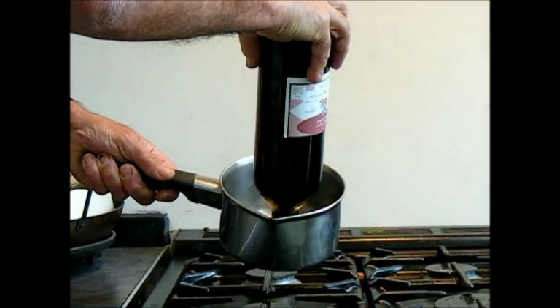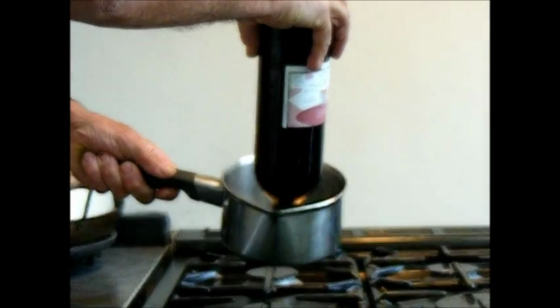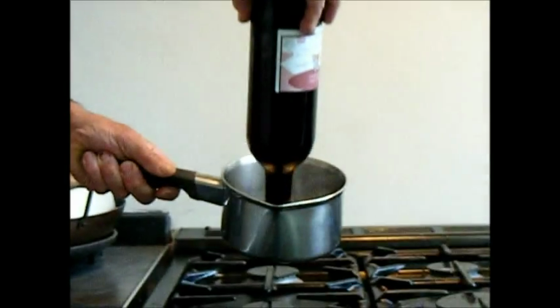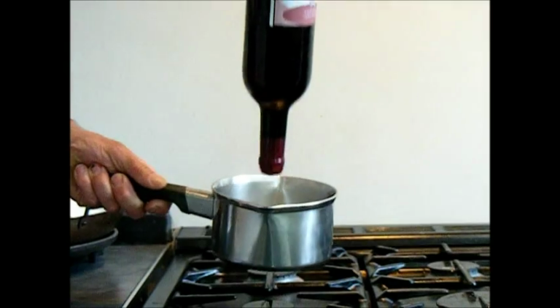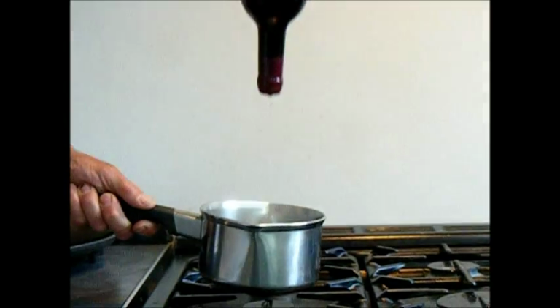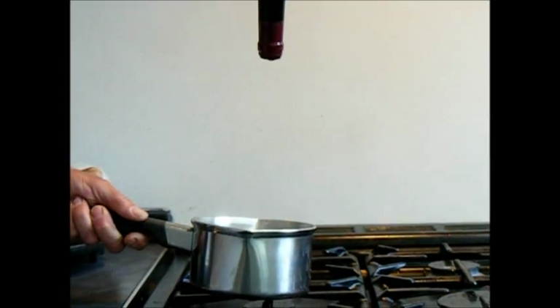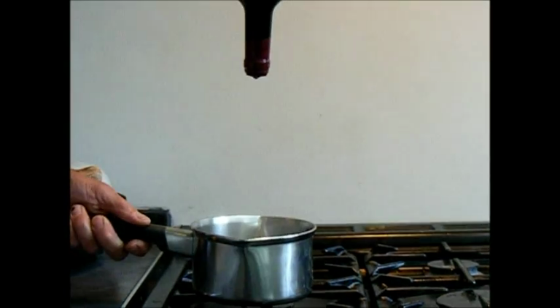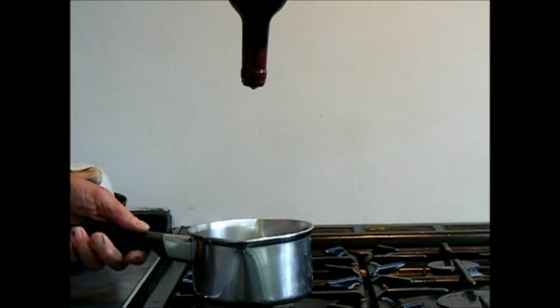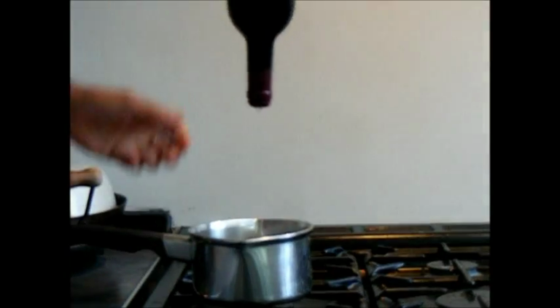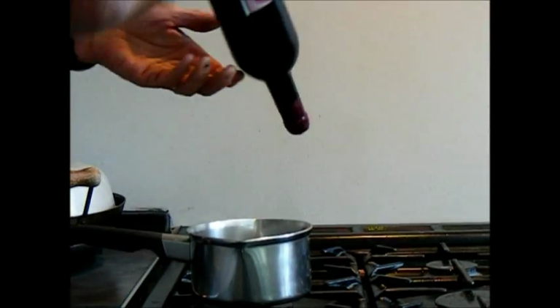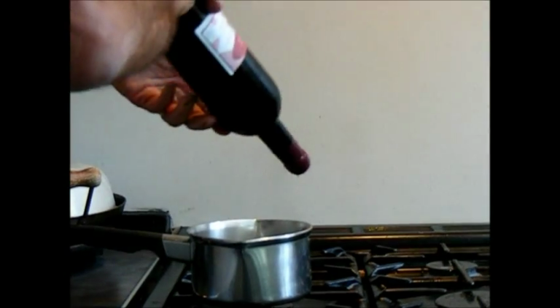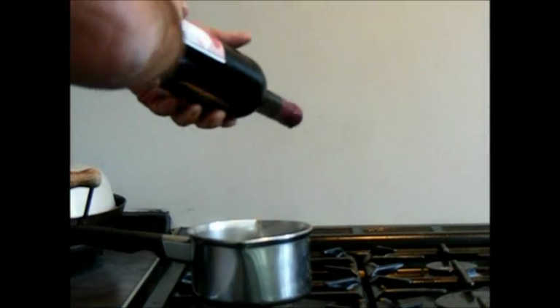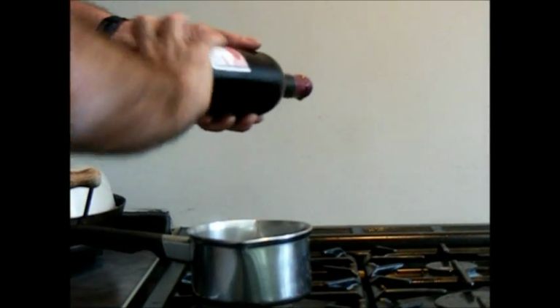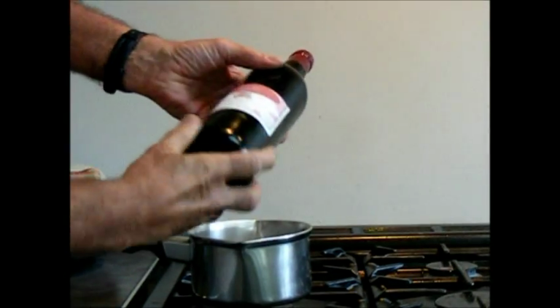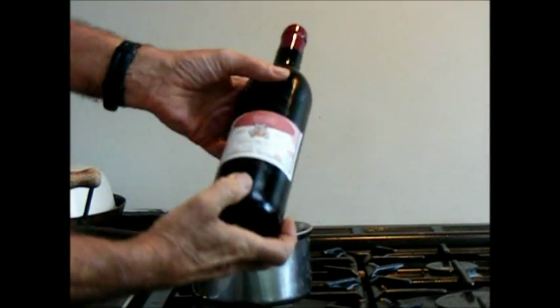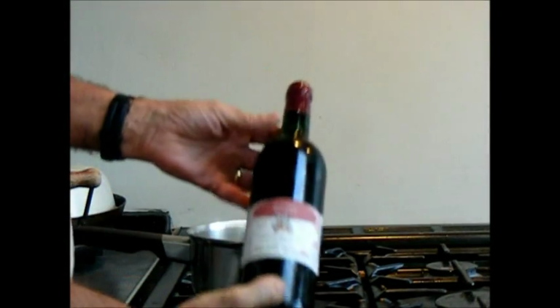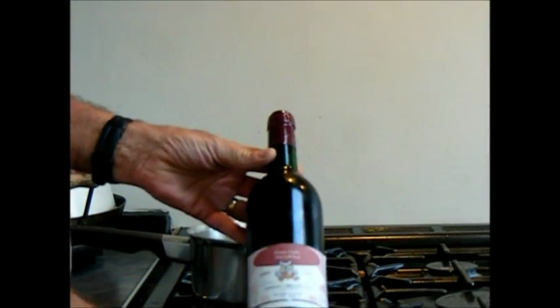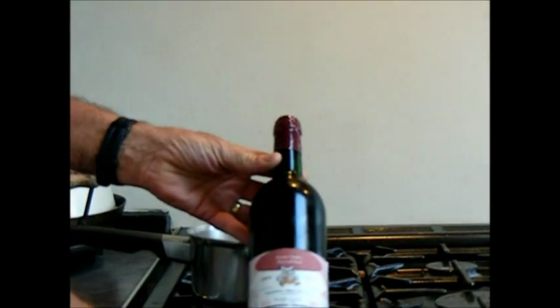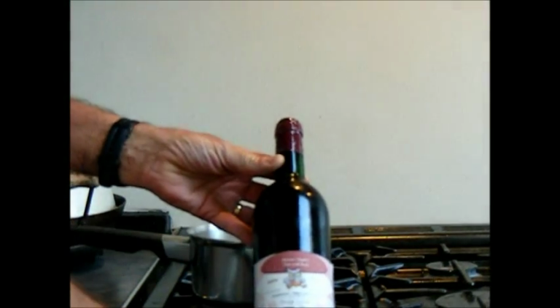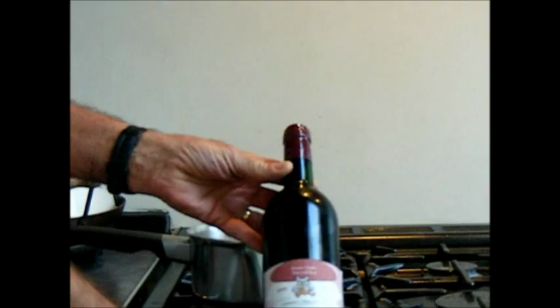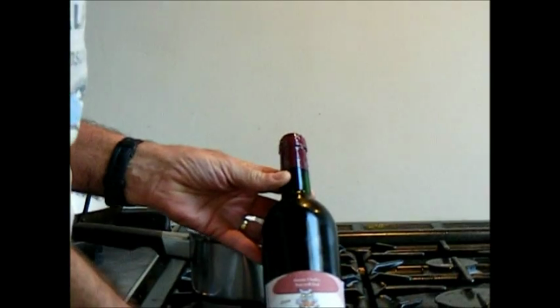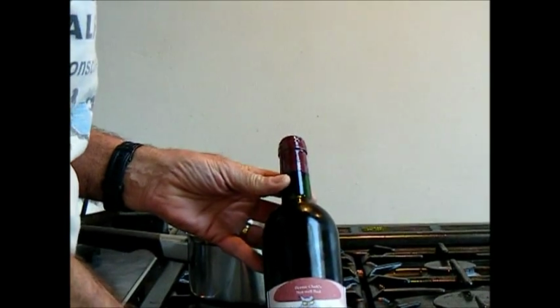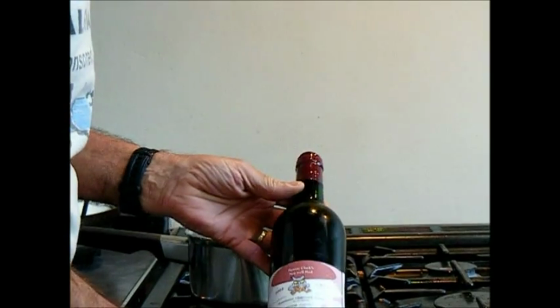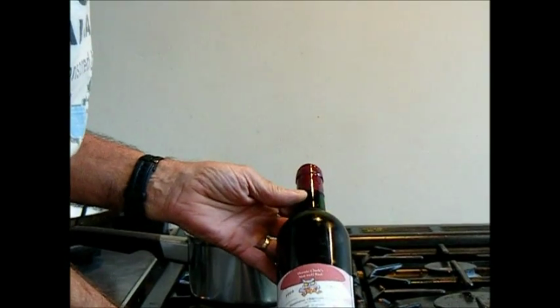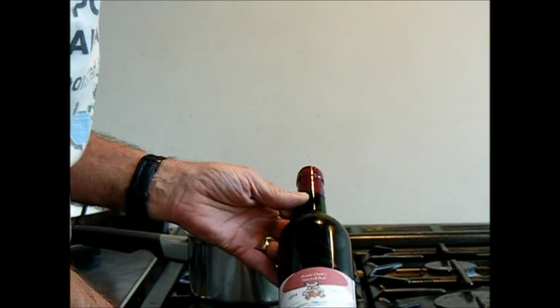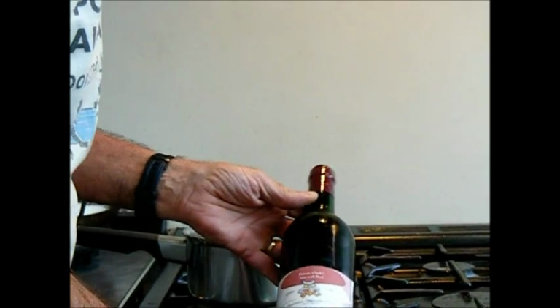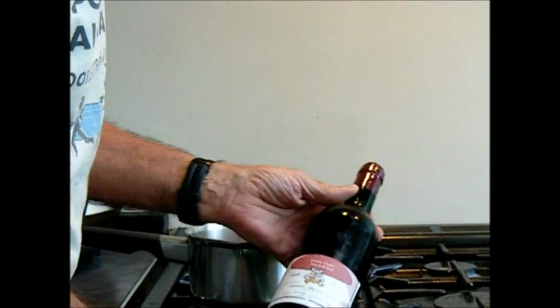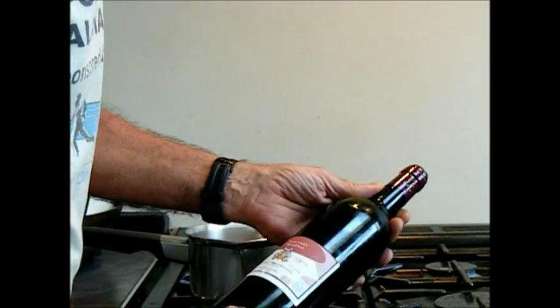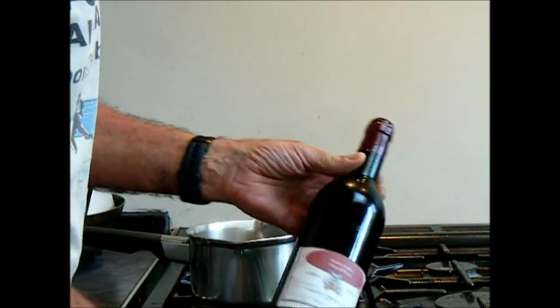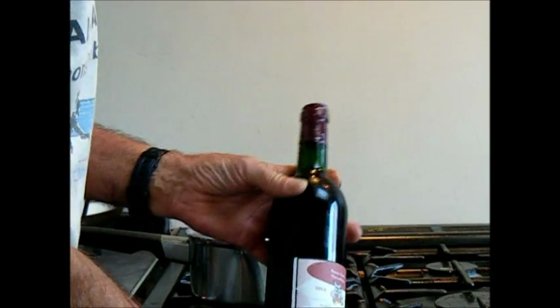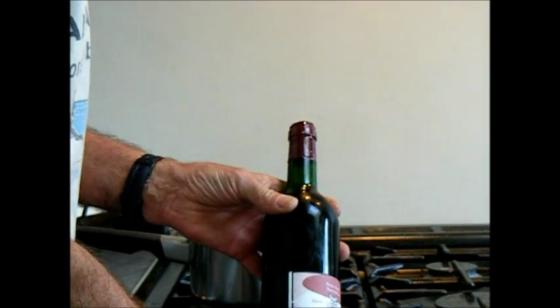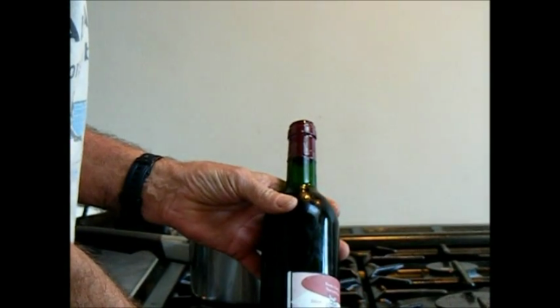There you go, the top is on. Isn't that nice? As I said, it doesn't matter what the wine tastes like — the bottle looks good.